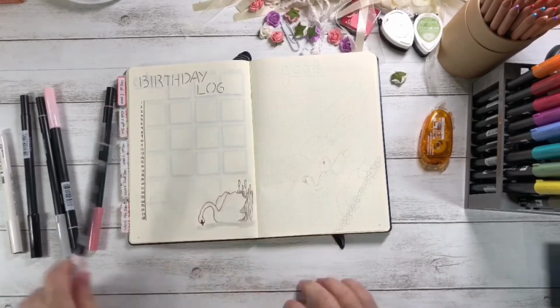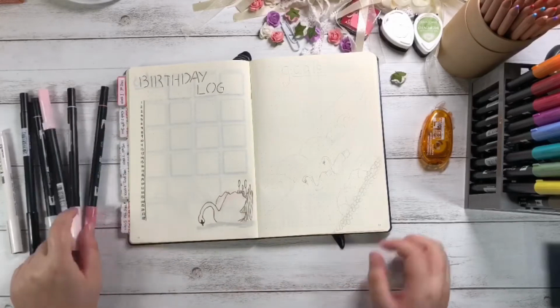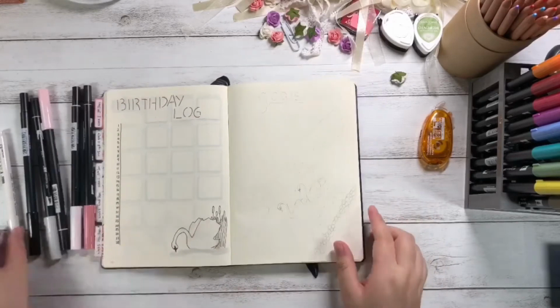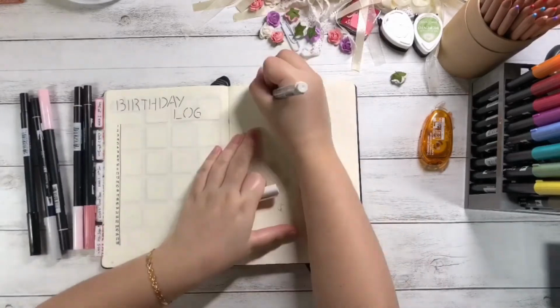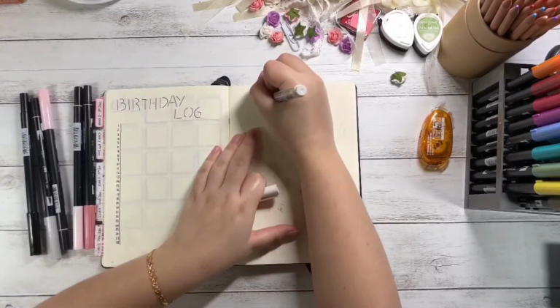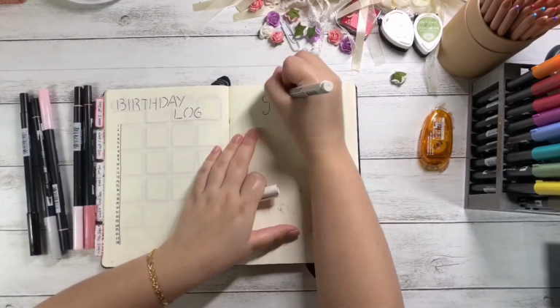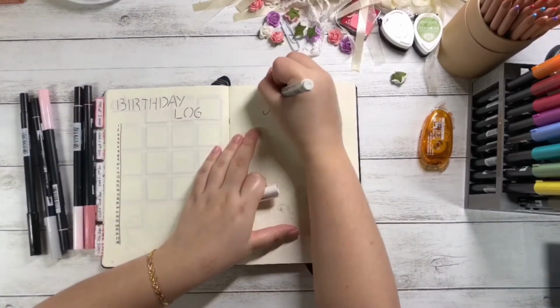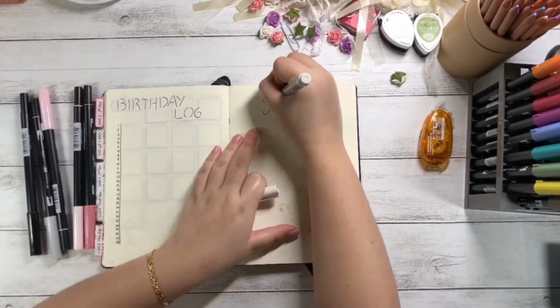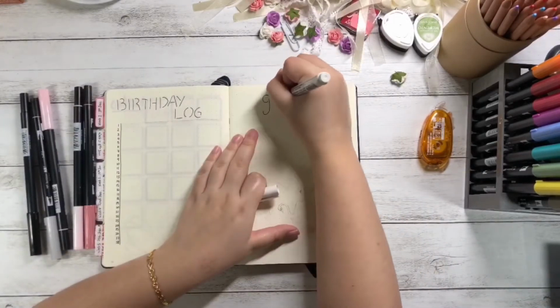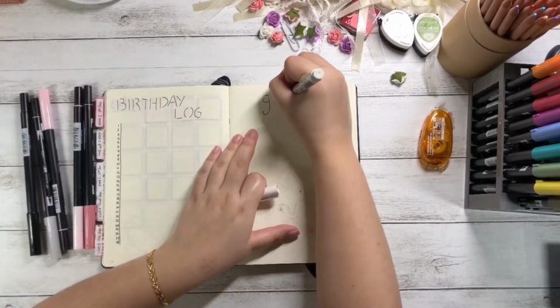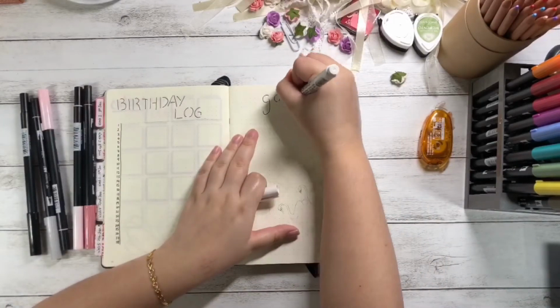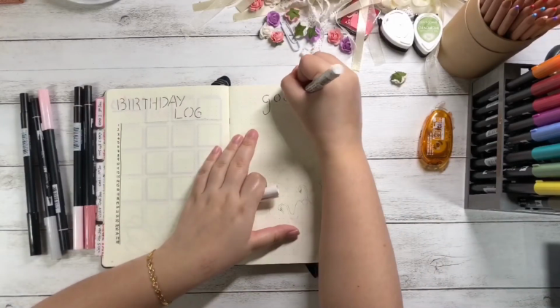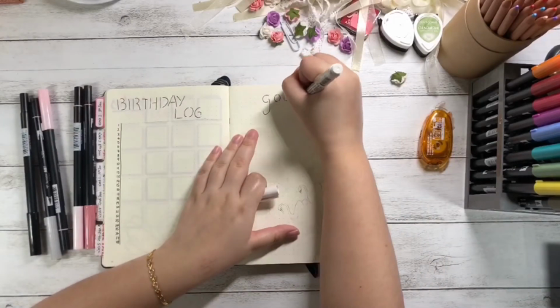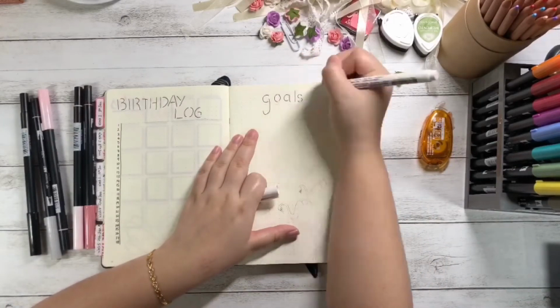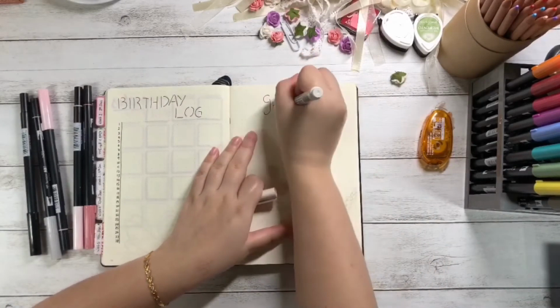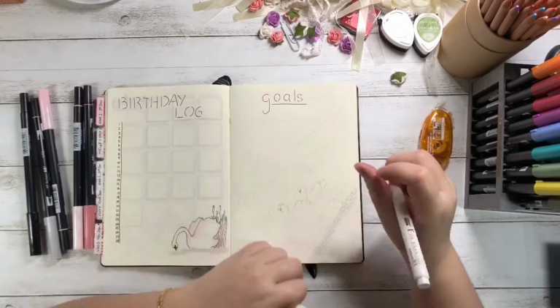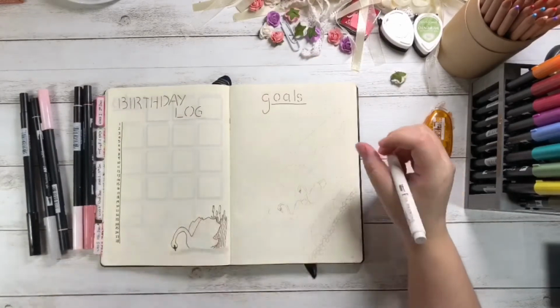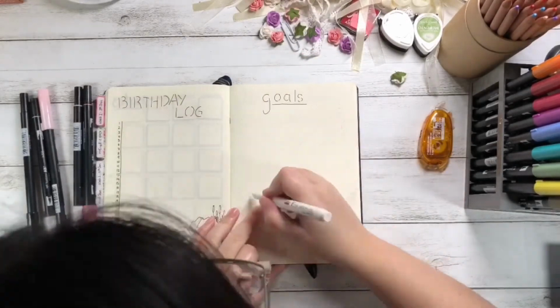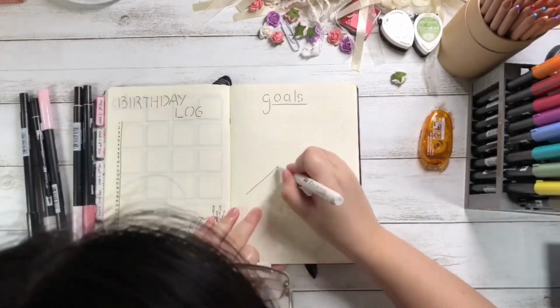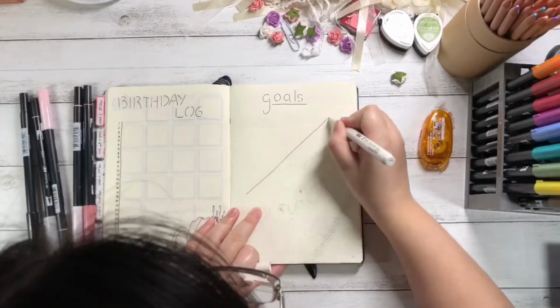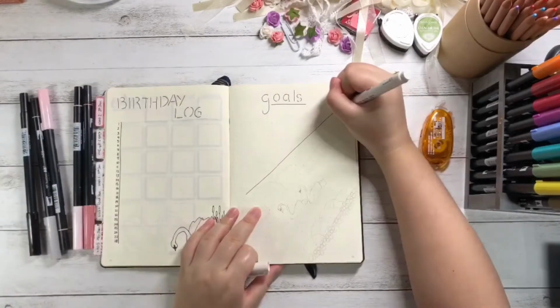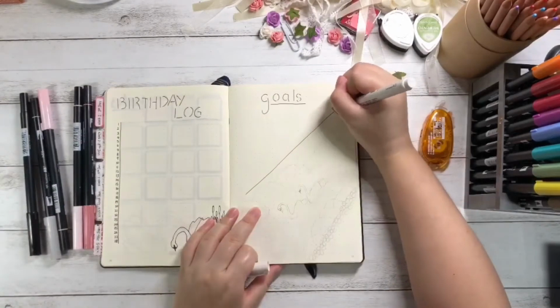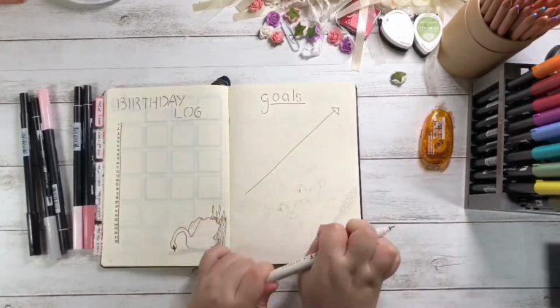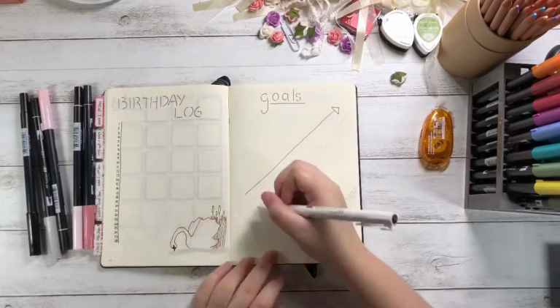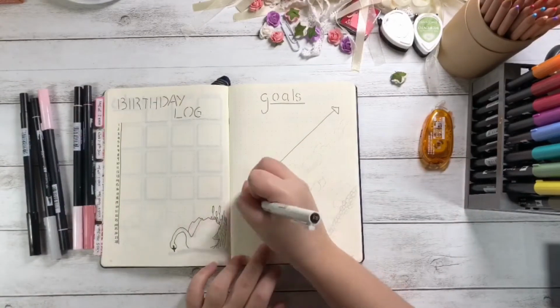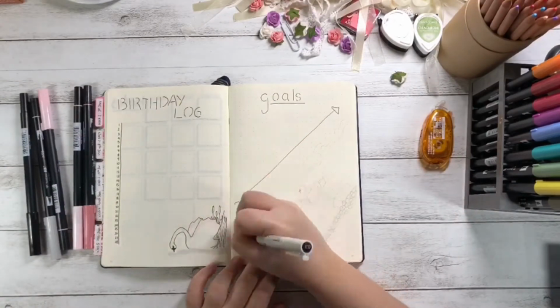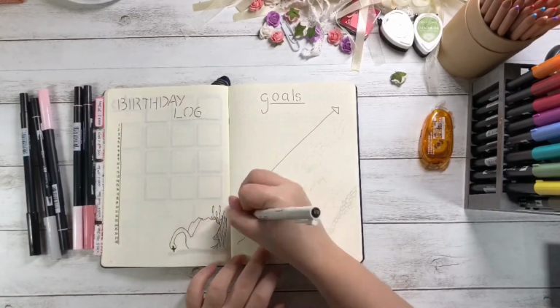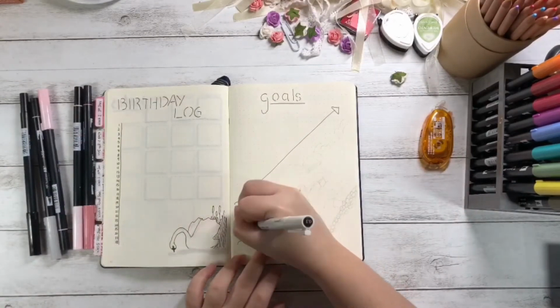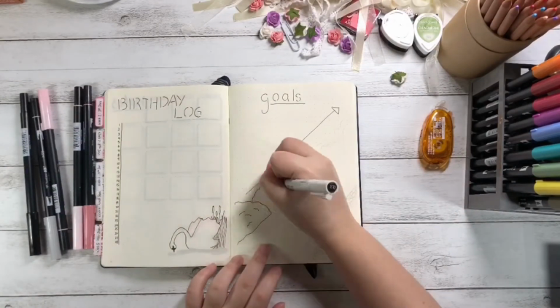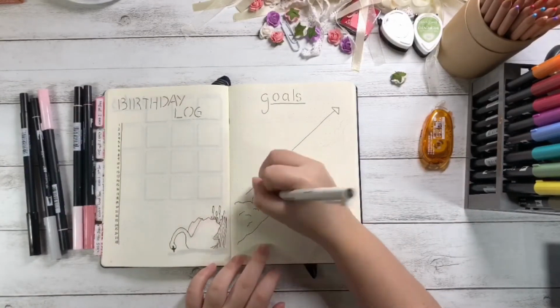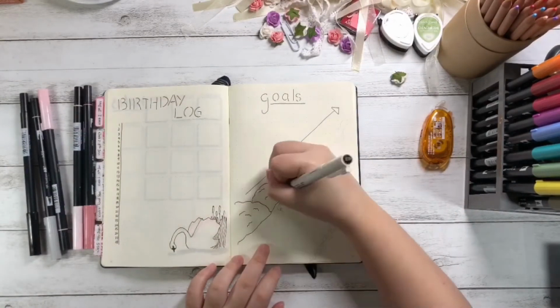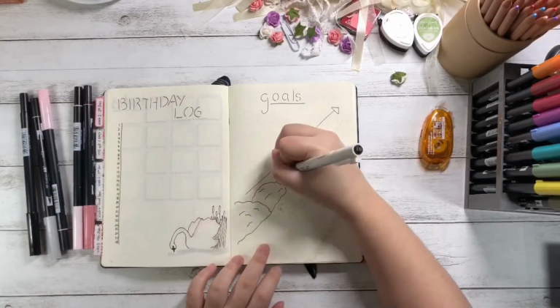My goal spread features a river with two swans swimming in it, with an arrow above indicating my progress for the month.